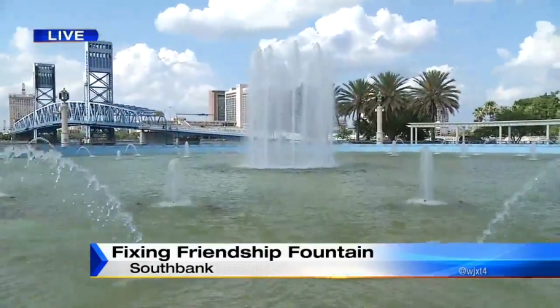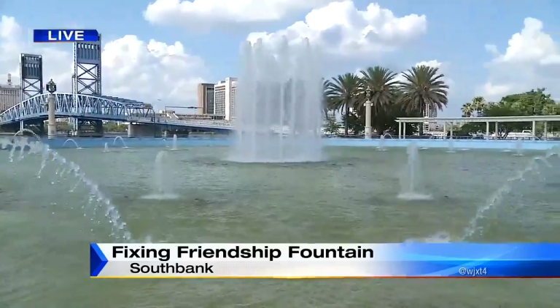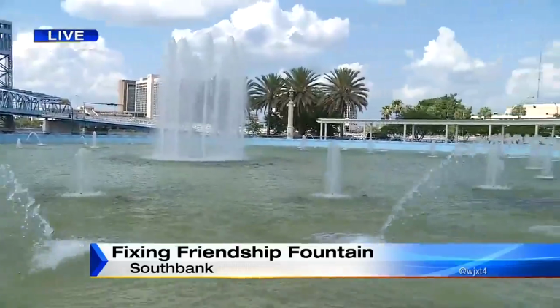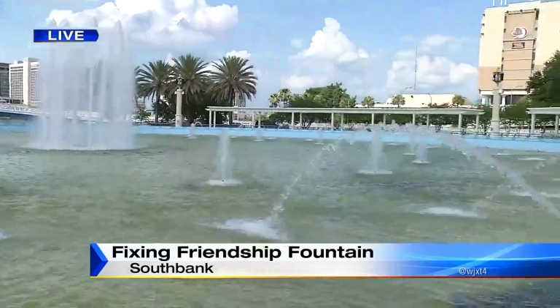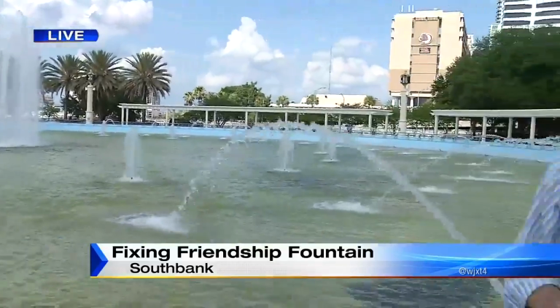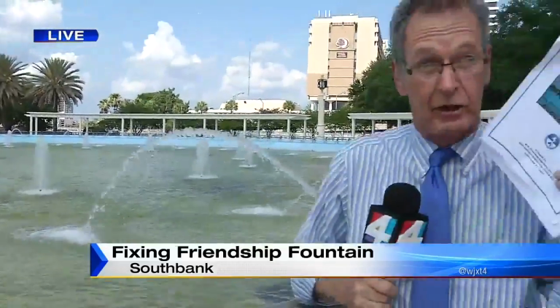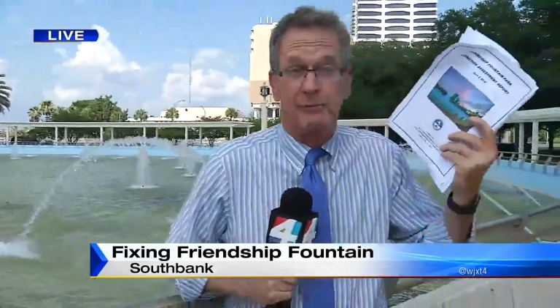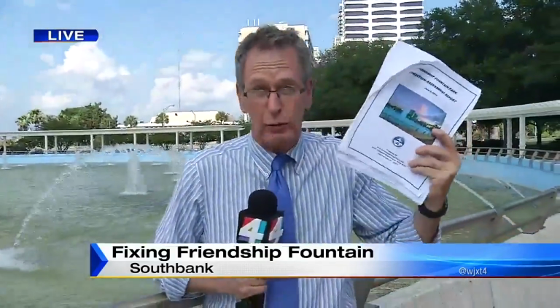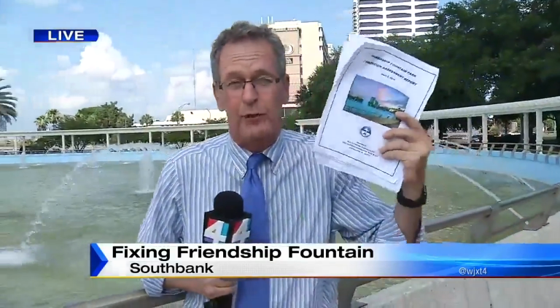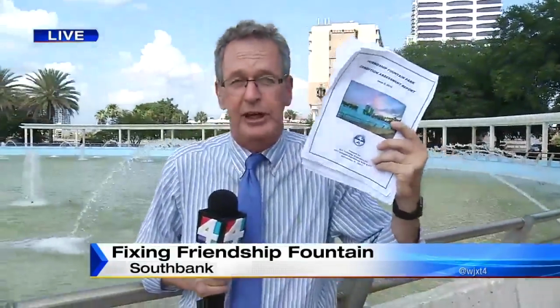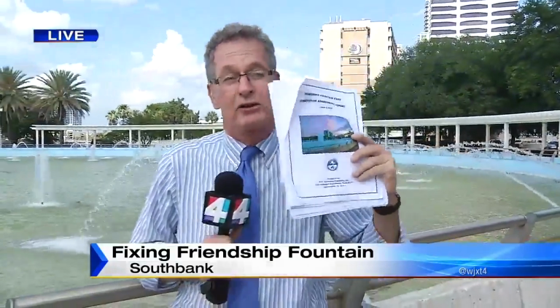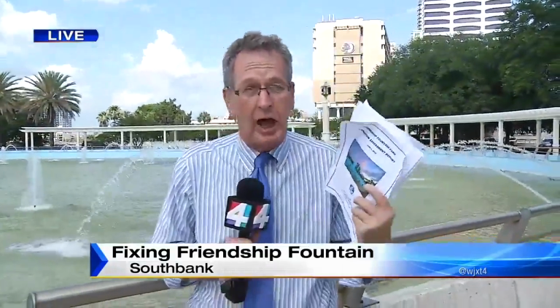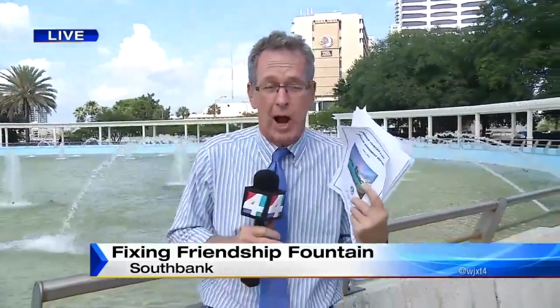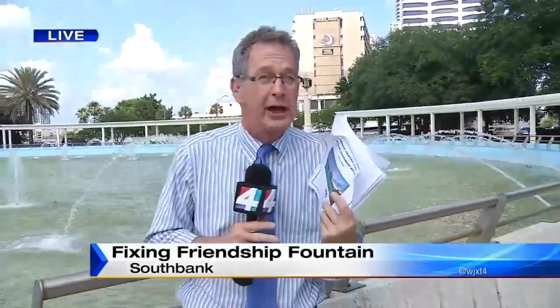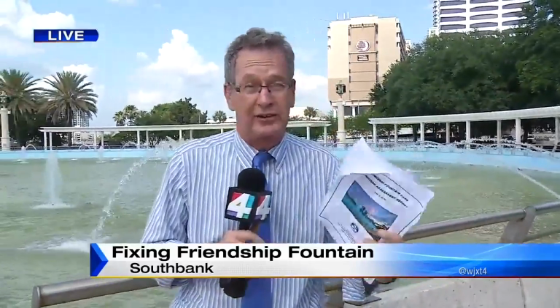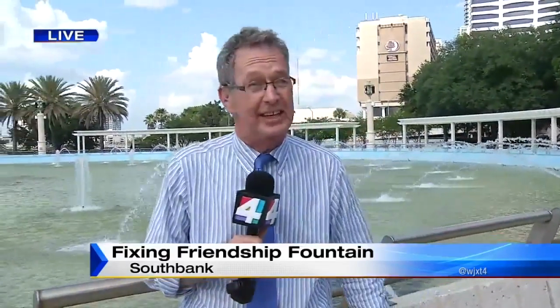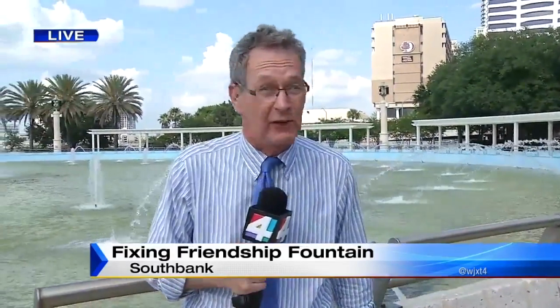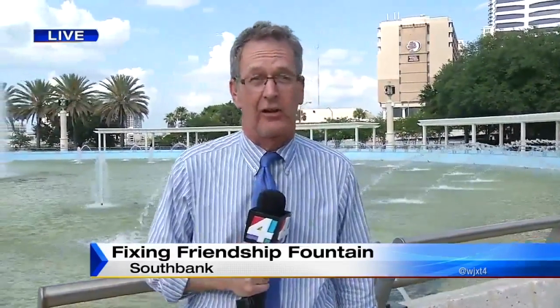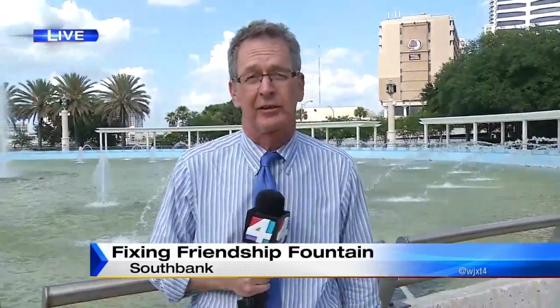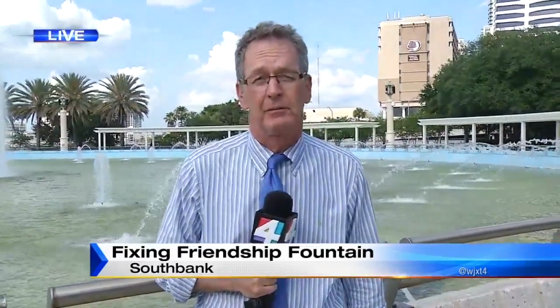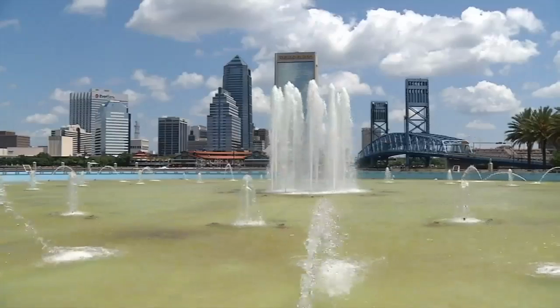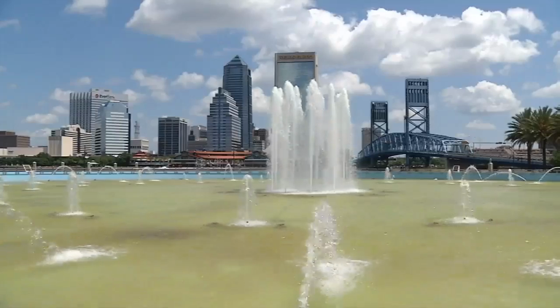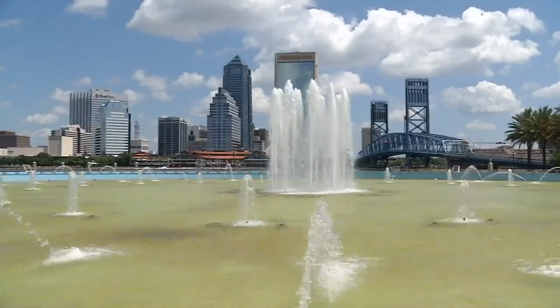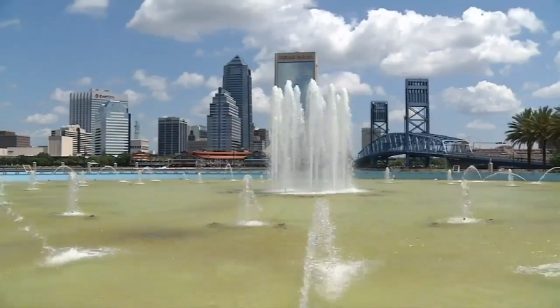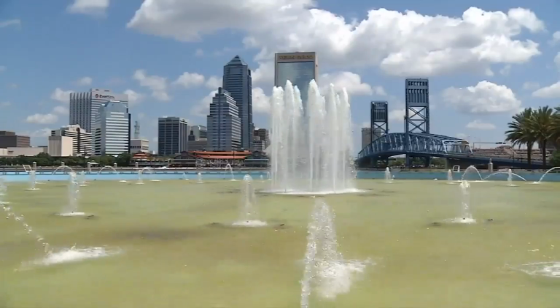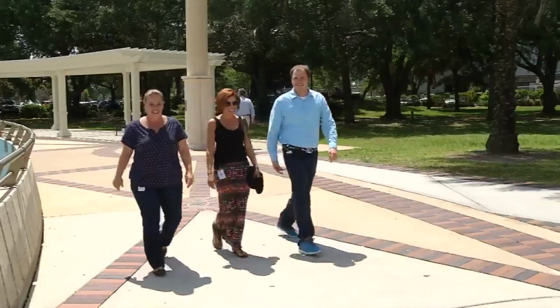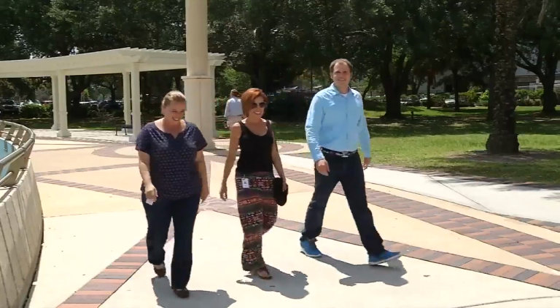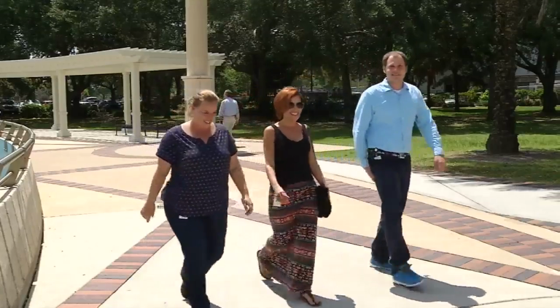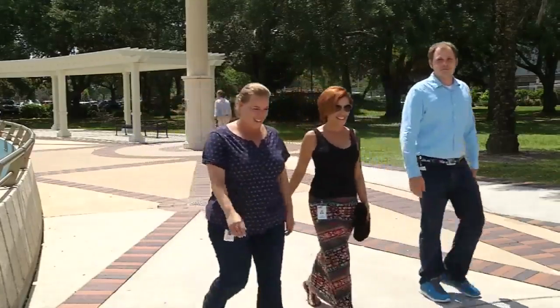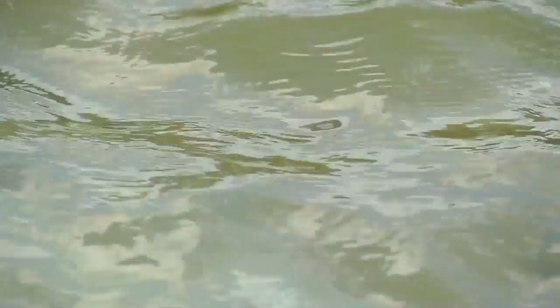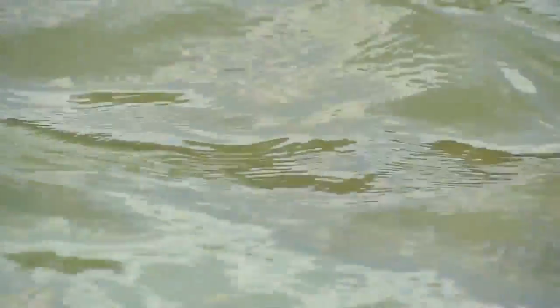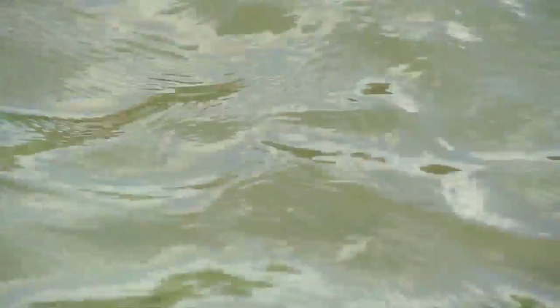Today I was able to receive a report from the city, which outlines the problems and what it's going to take to fix all of this. Friendship Fountain still attracts a lot of people, but when you get close, it's not so beautiful.